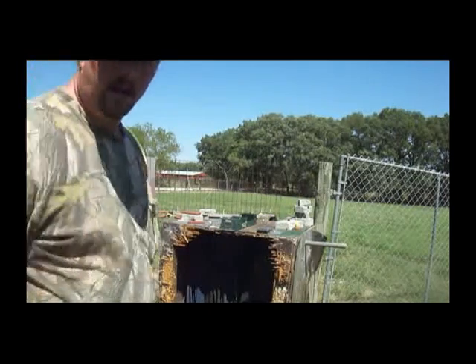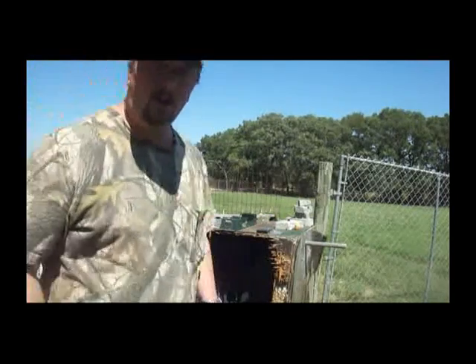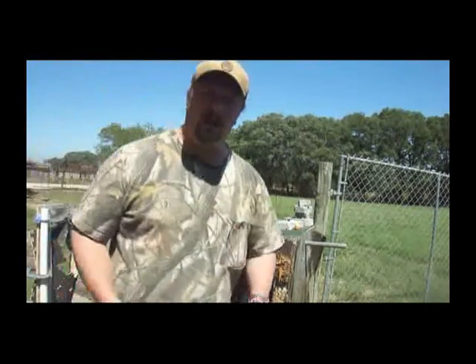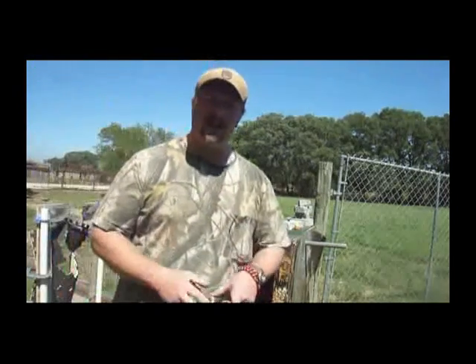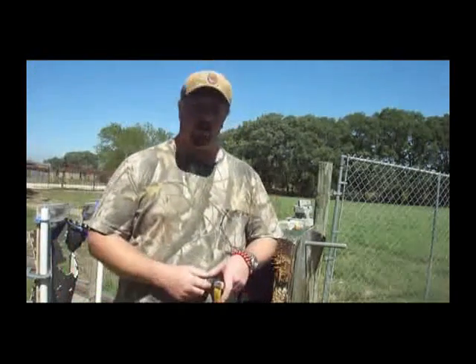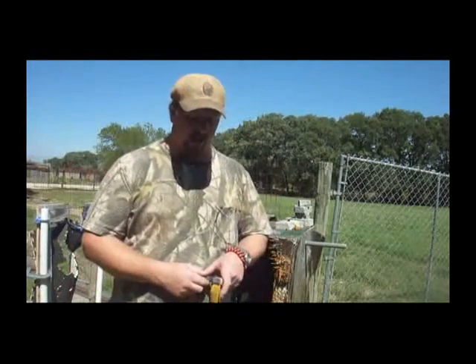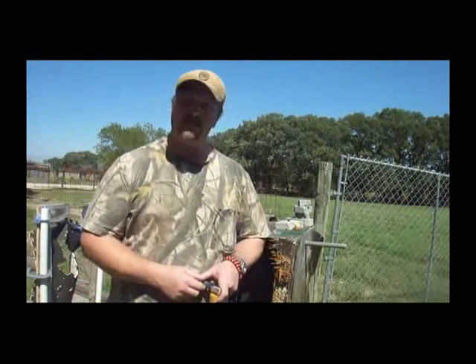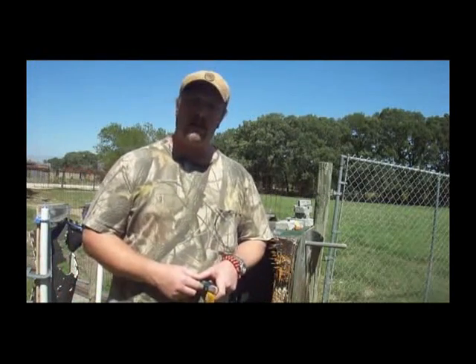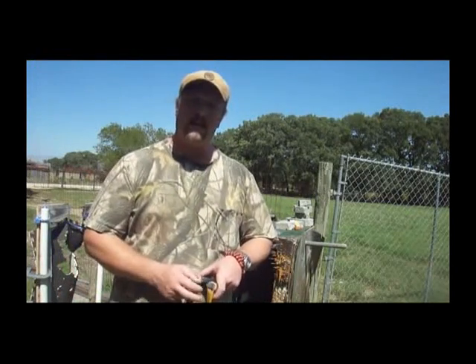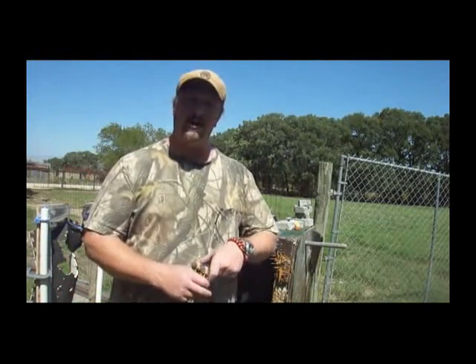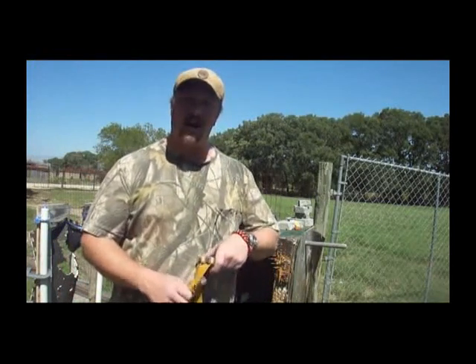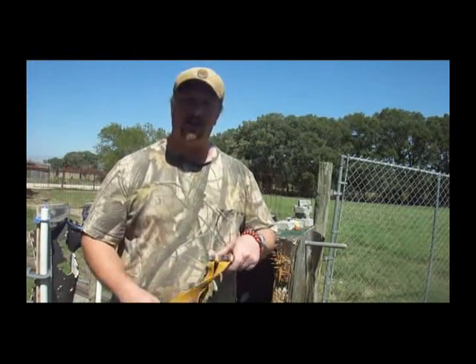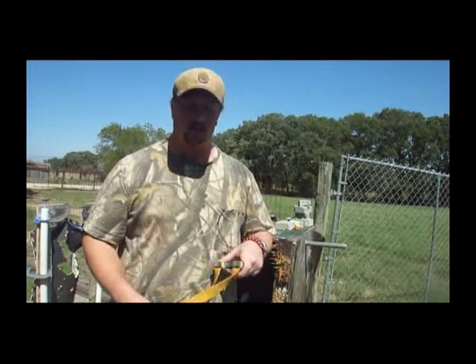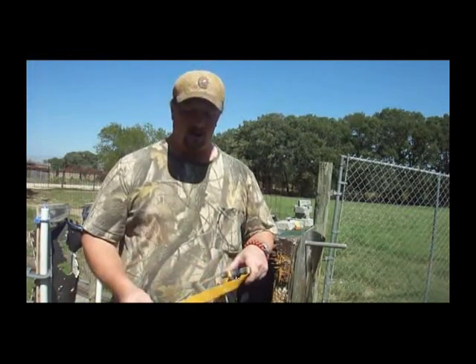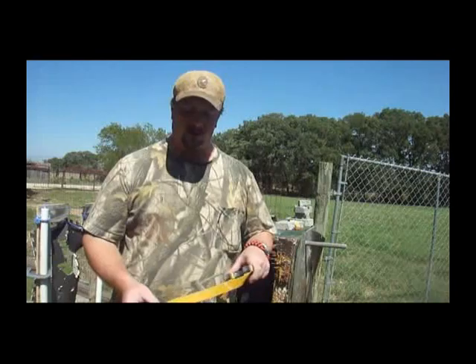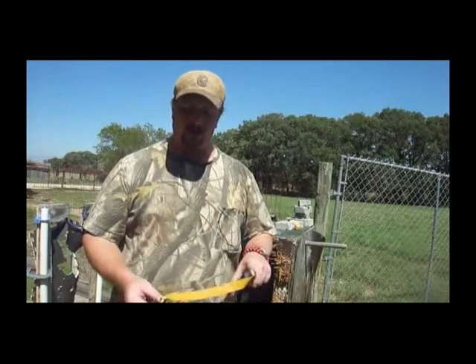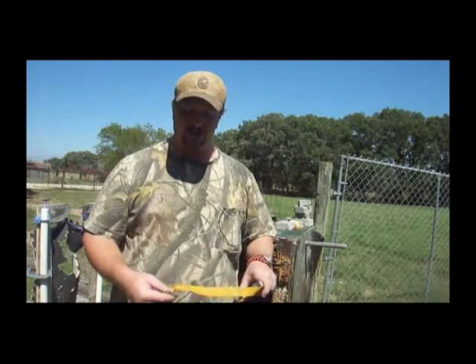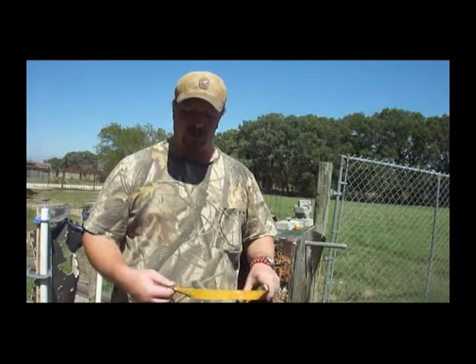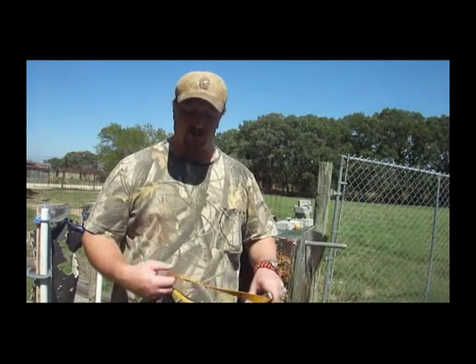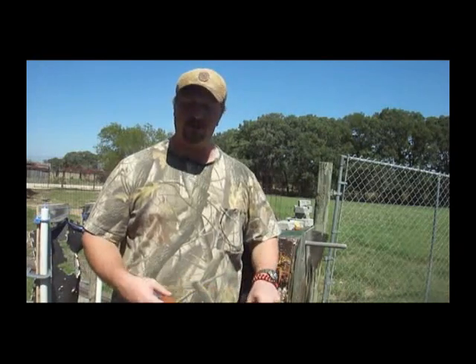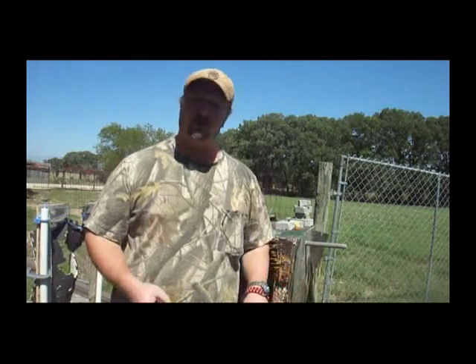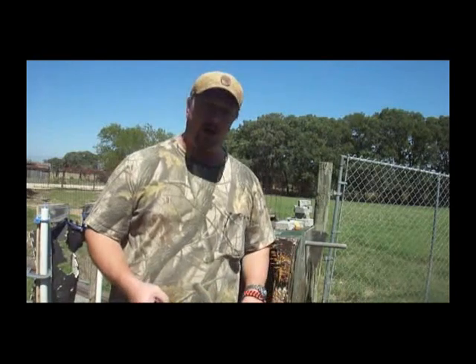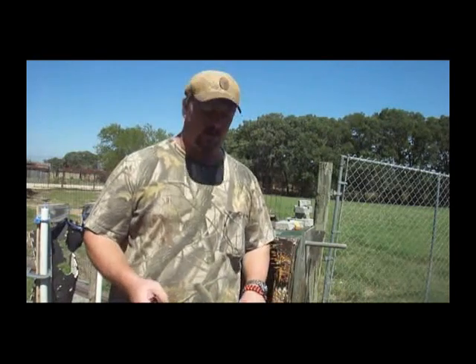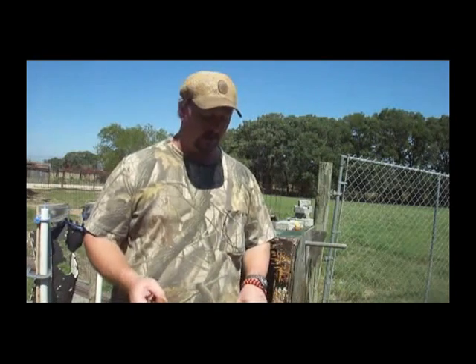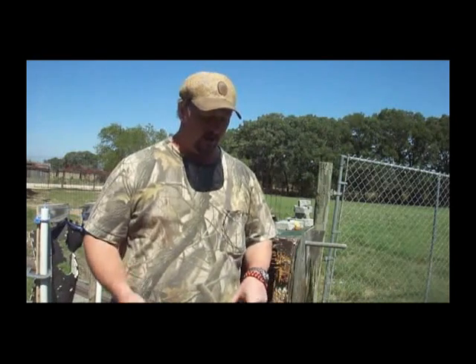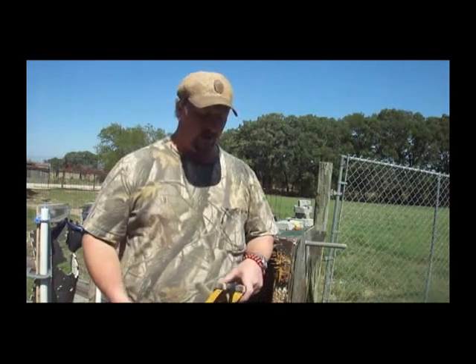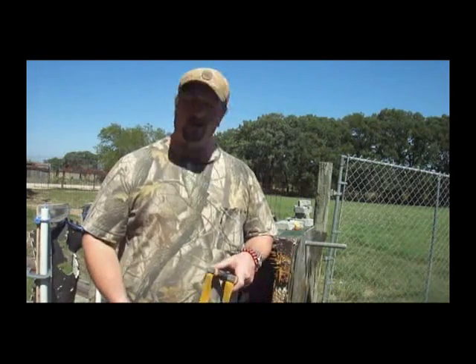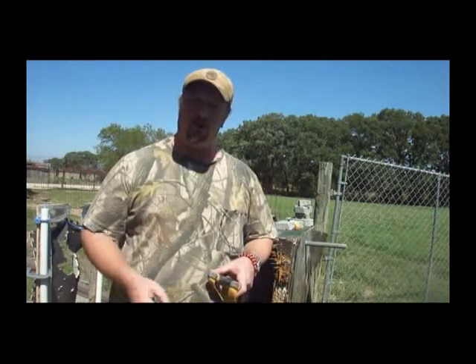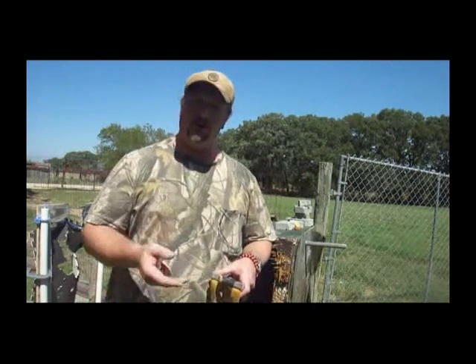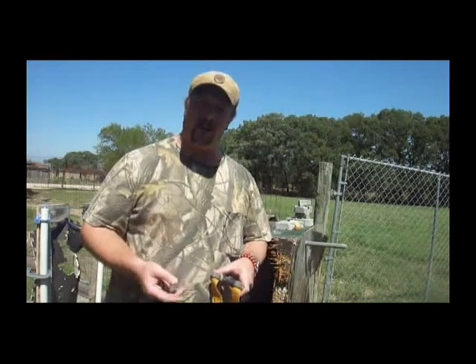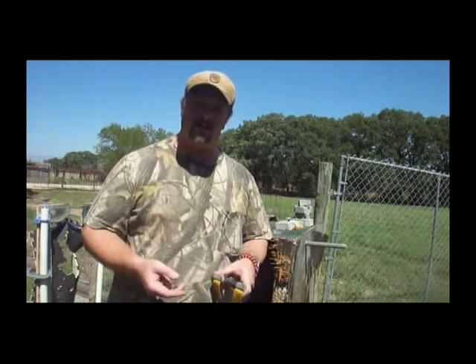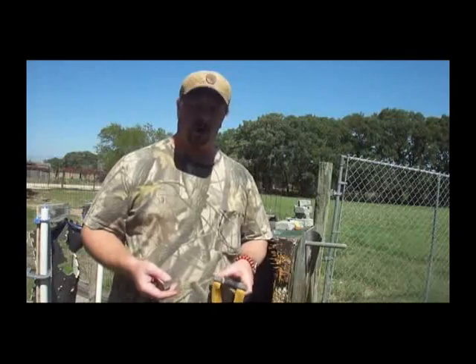Hello, Bill Hayes again. Well guys, this week I decided to take on a challenge of trying to create a slingshot that's good for shooting rocks and other alternative ammos as well.